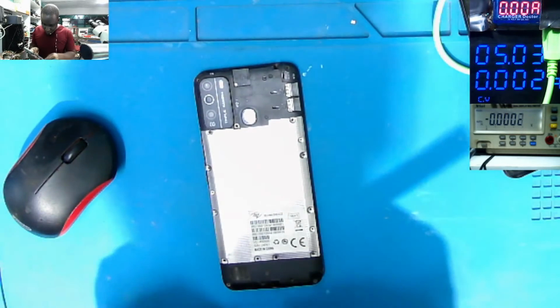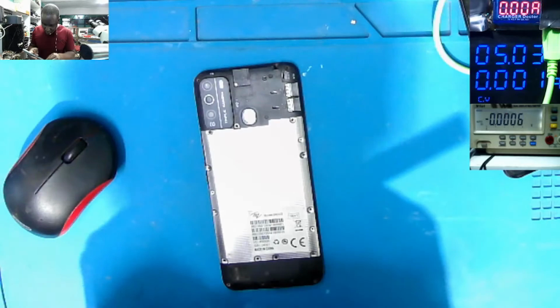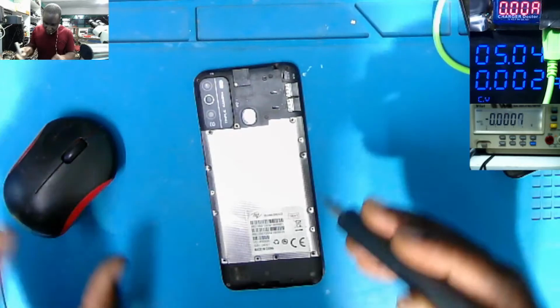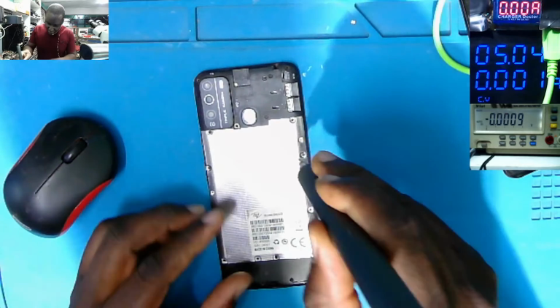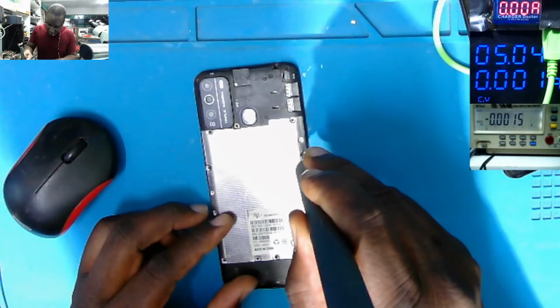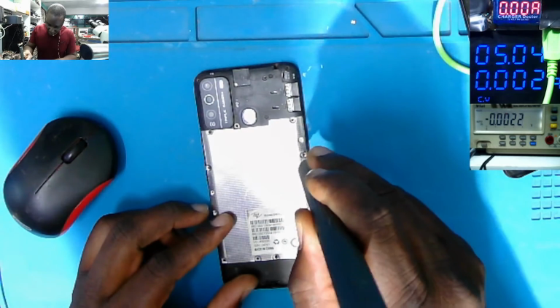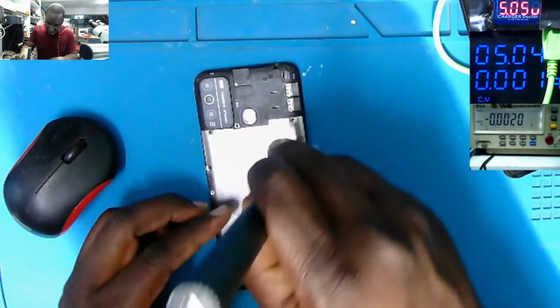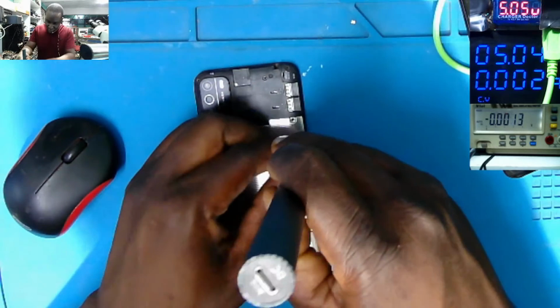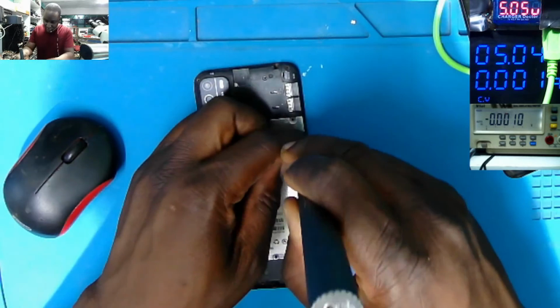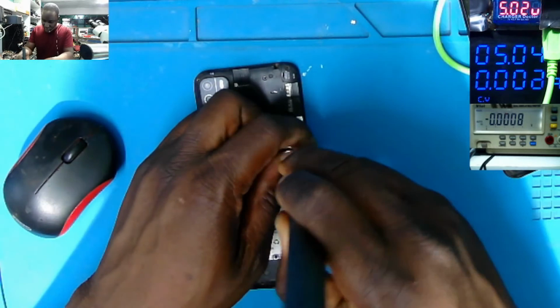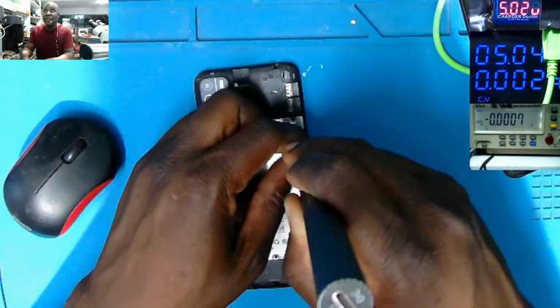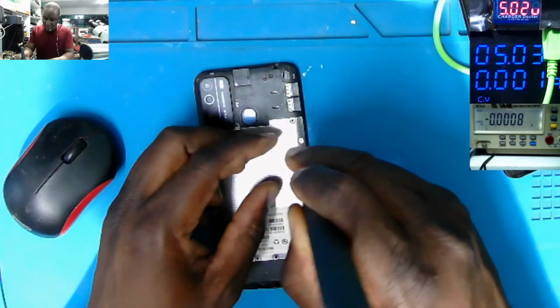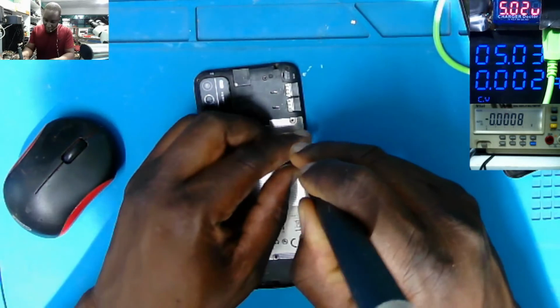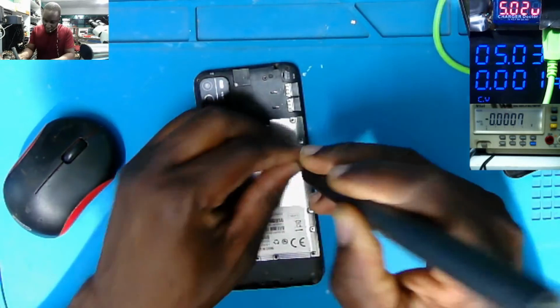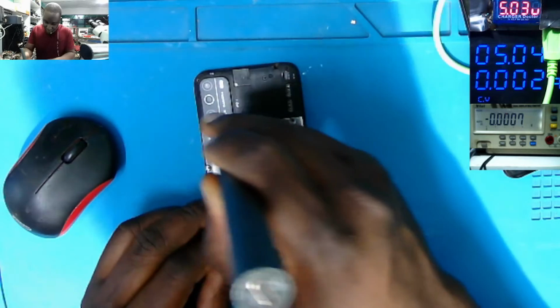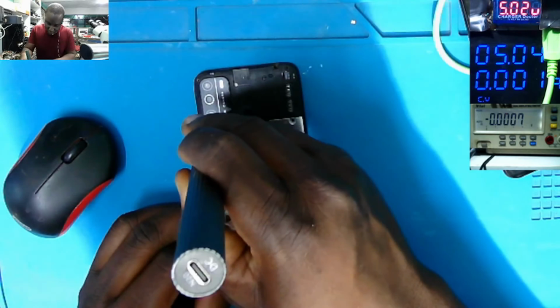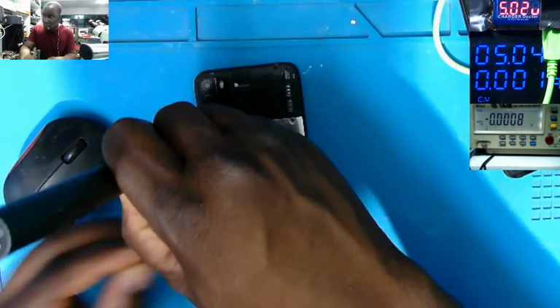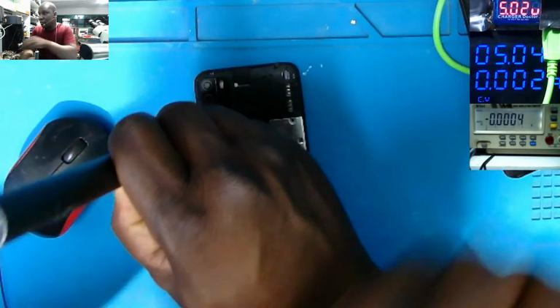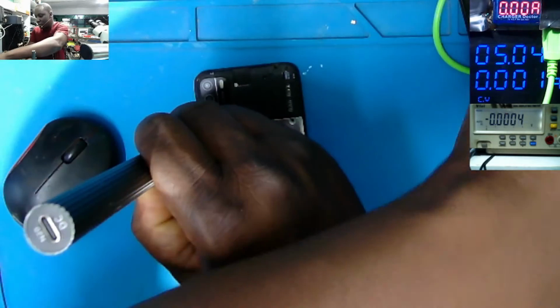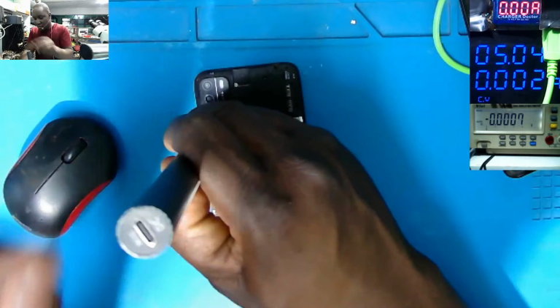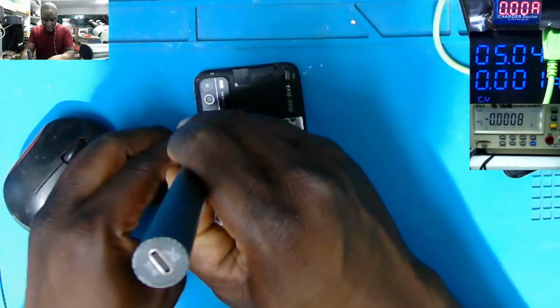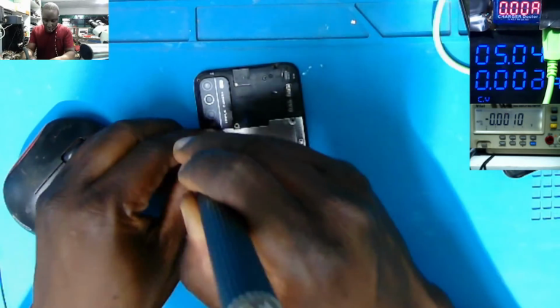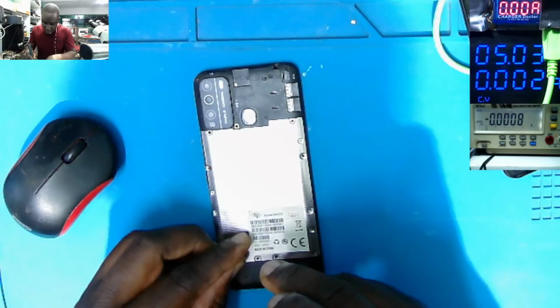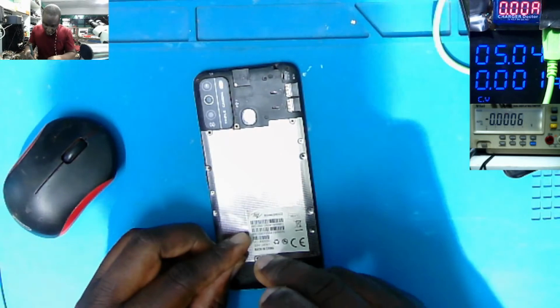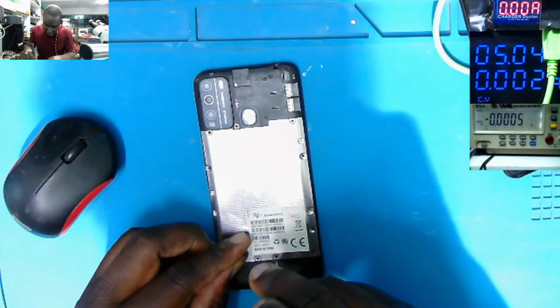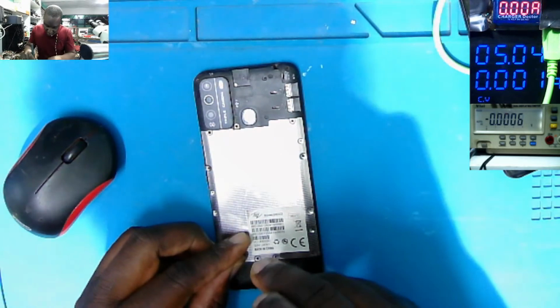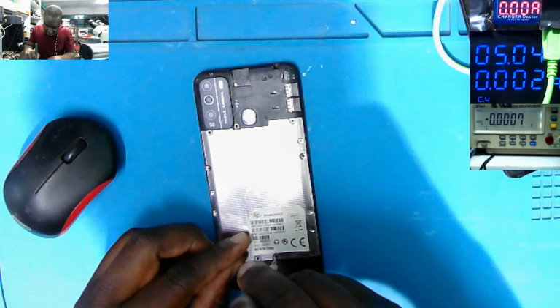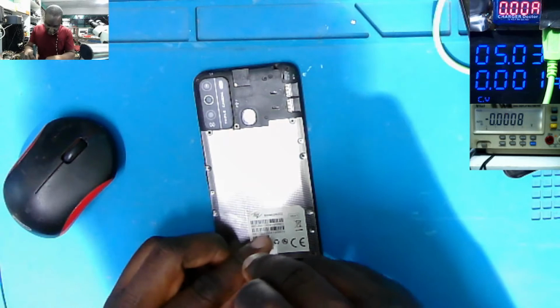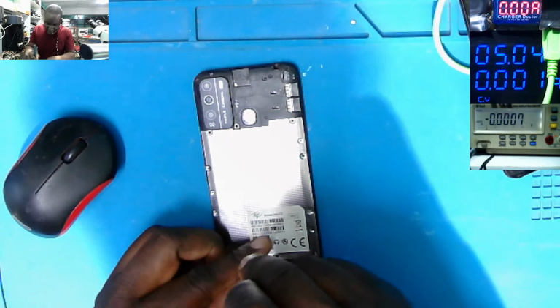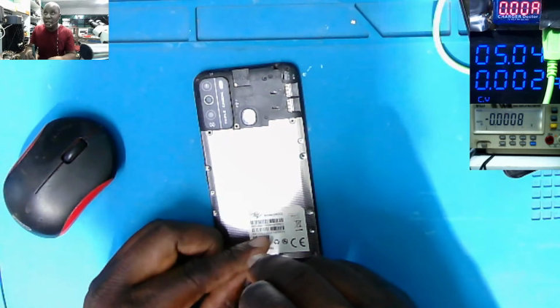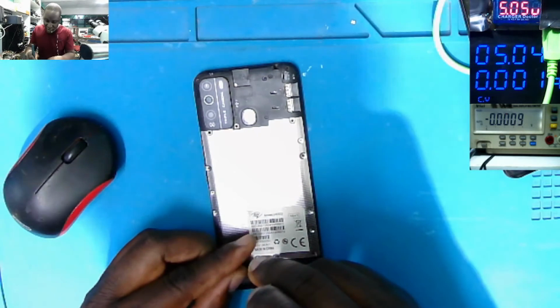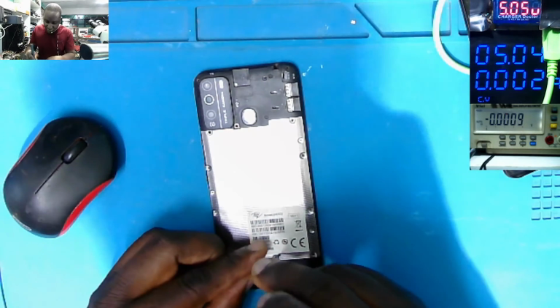We have a few screws here. Maybe someone once tried something here. So let's do a quick diagnostic and fix this dead phone.